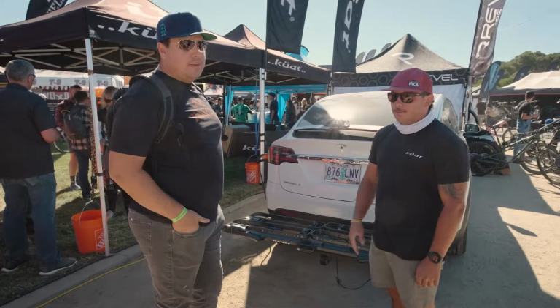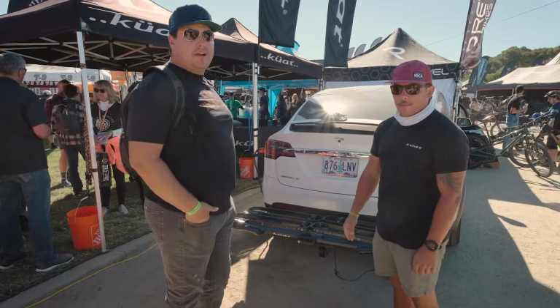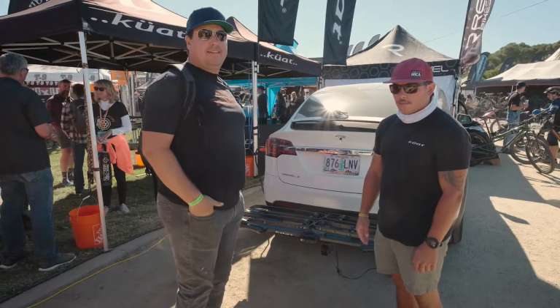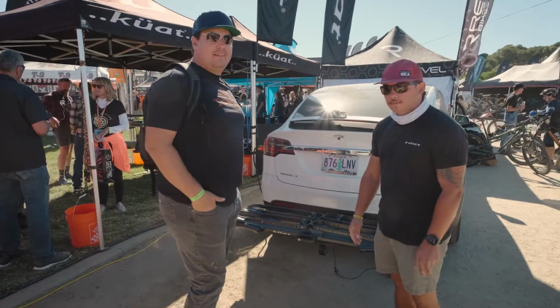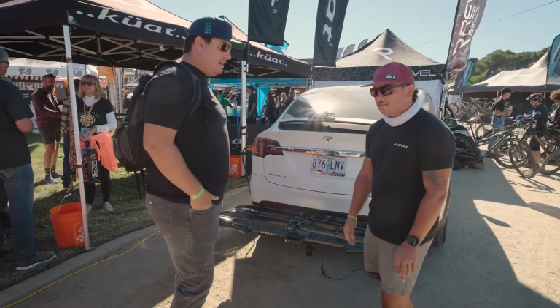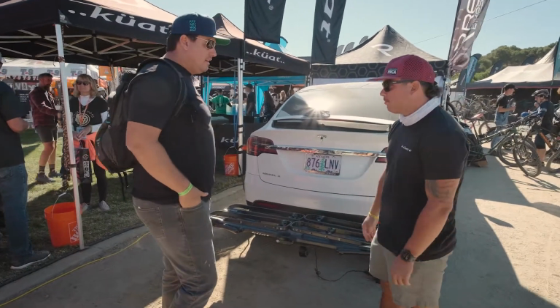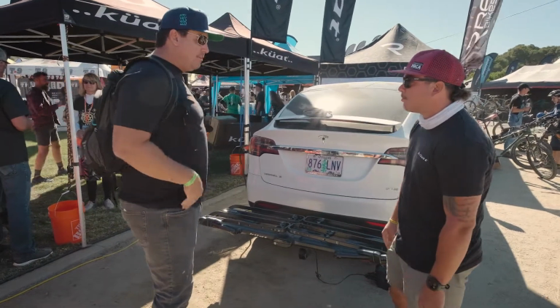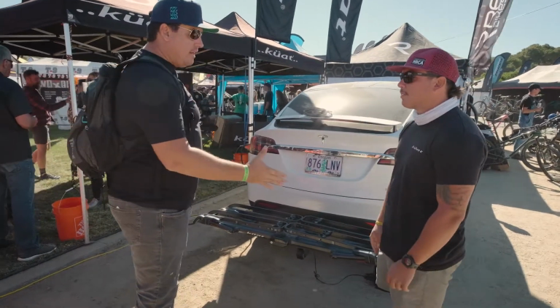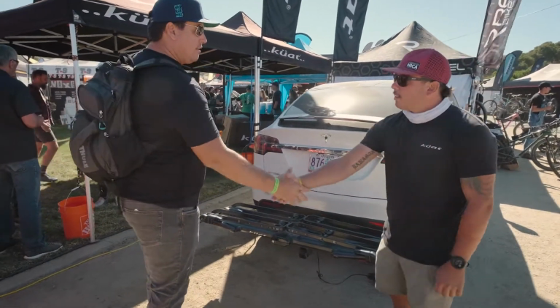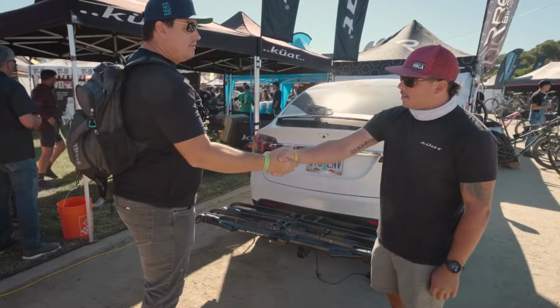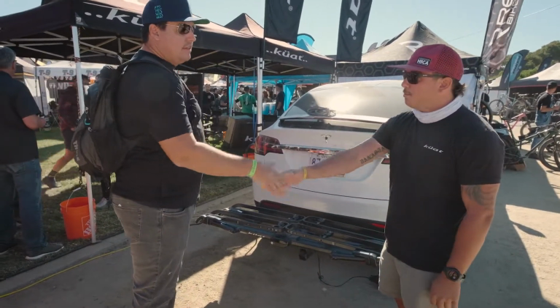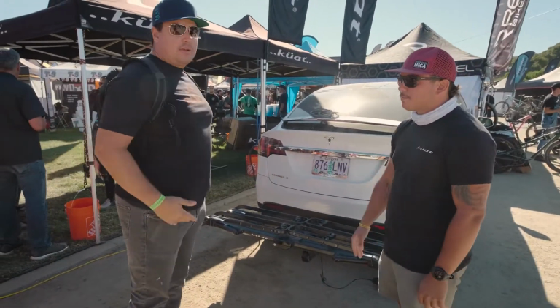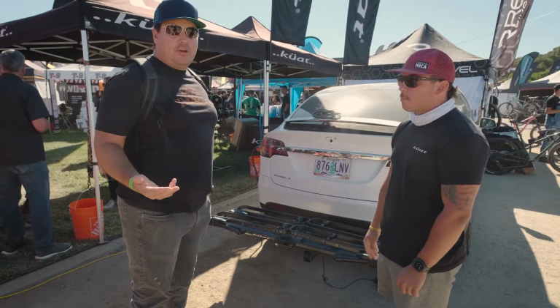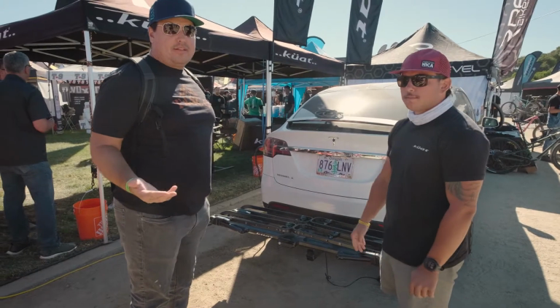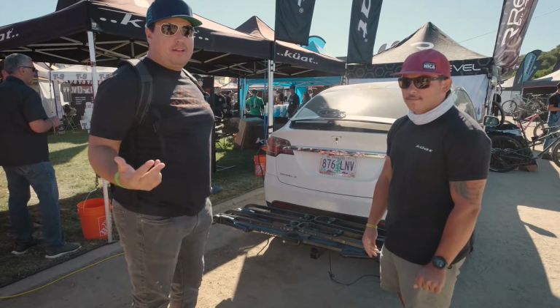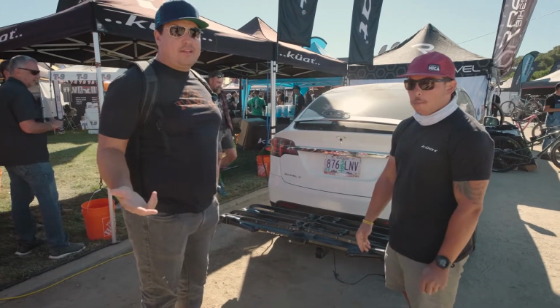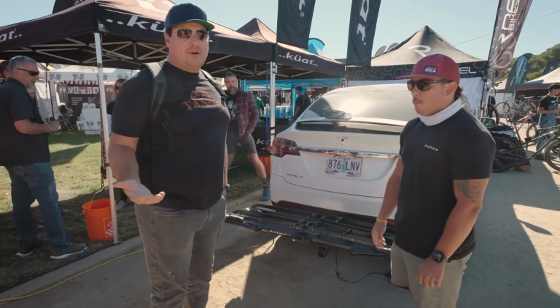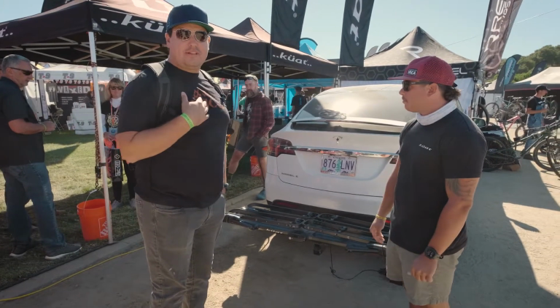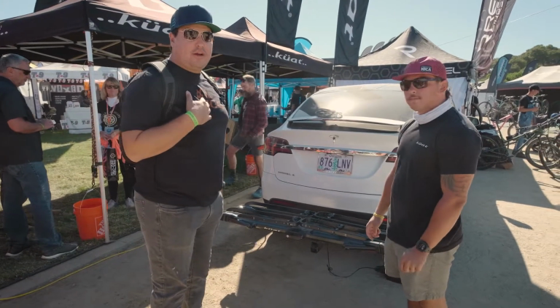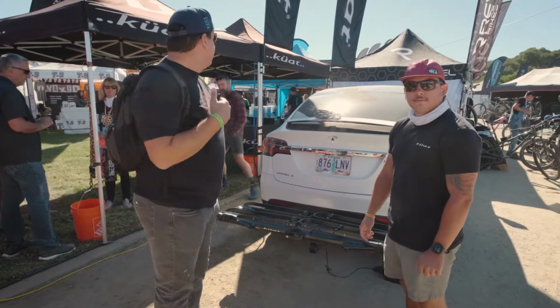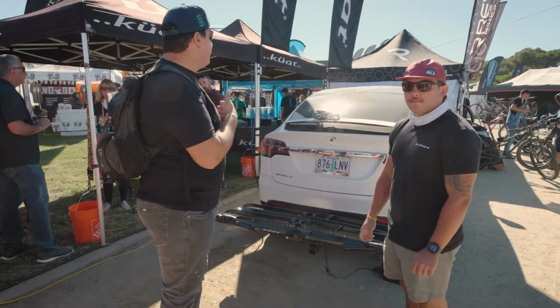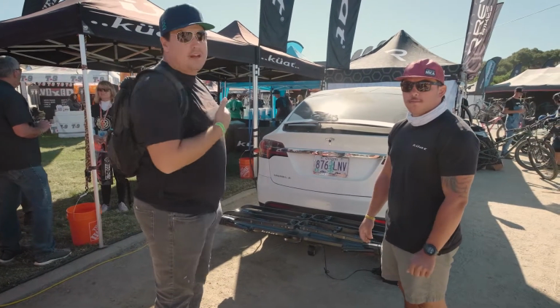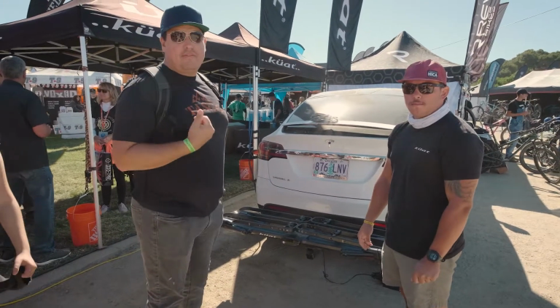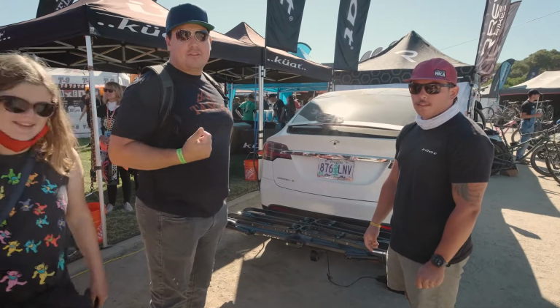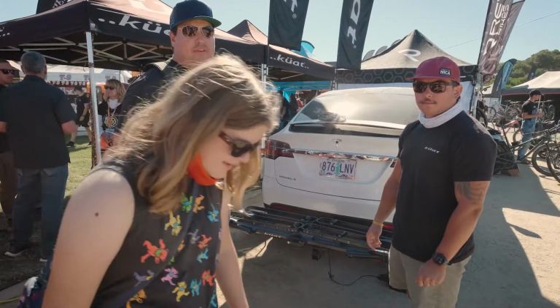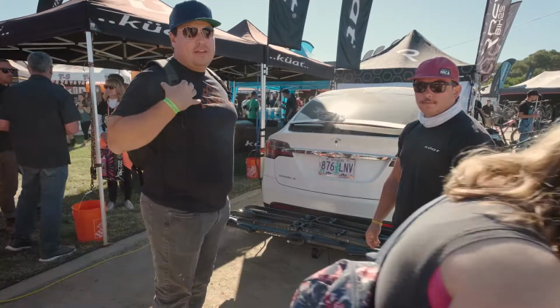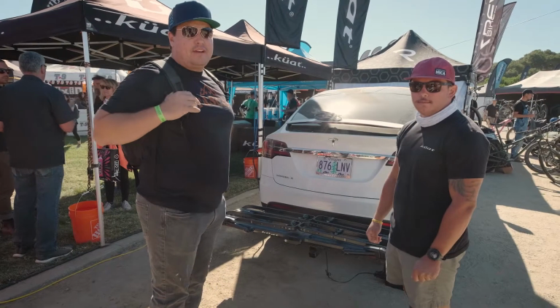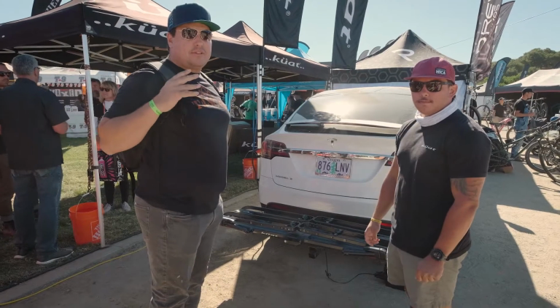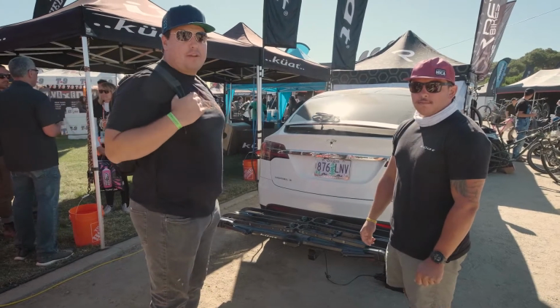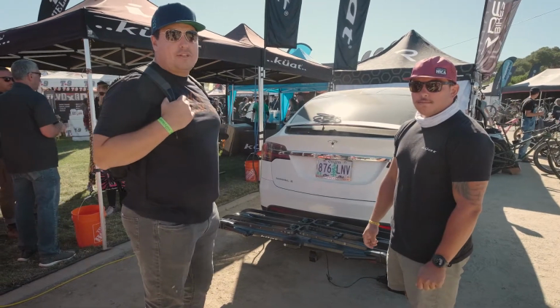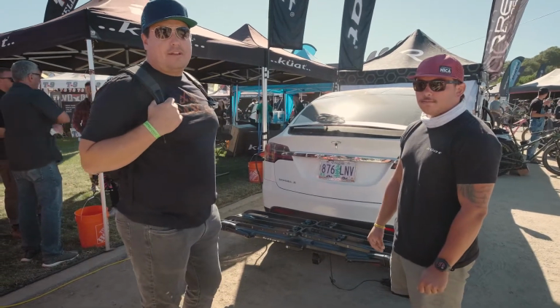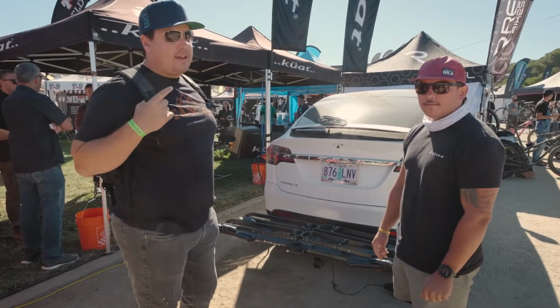Hey, are you guys ready? Hey Lee, I'm Louie with Edison Psychico. We're here with Kuat. A lot of you guys know Kuat — we sell a ton of Kuat. We've done a lot of their Envy, their transfer, and stuff. But there's a new product we wanted to show you guys and check out.